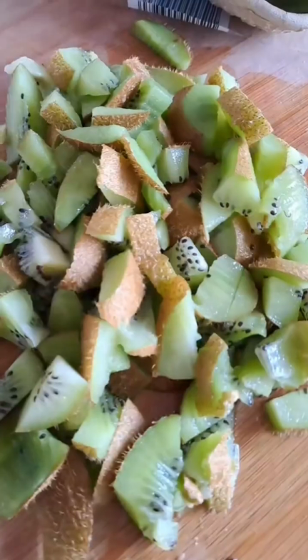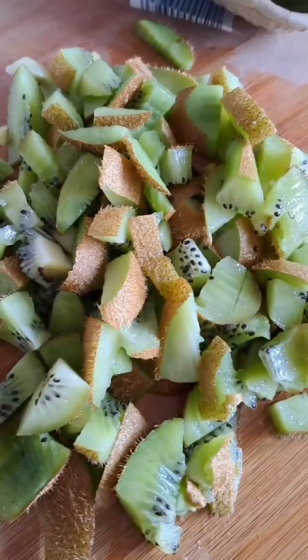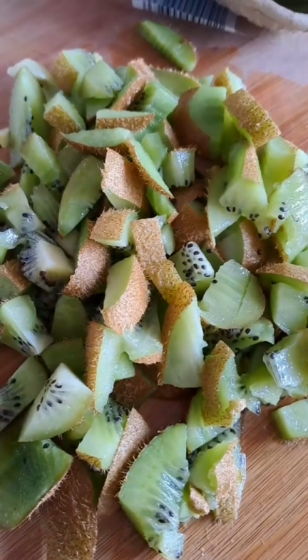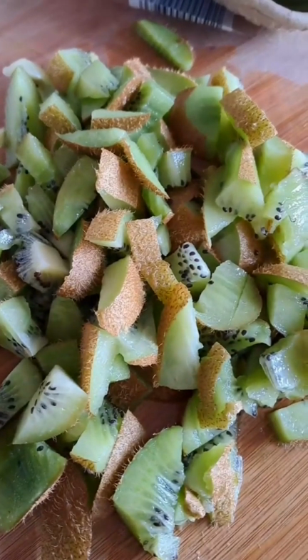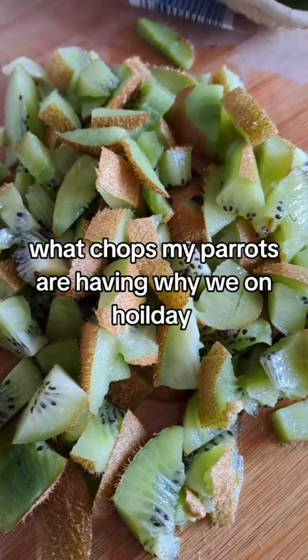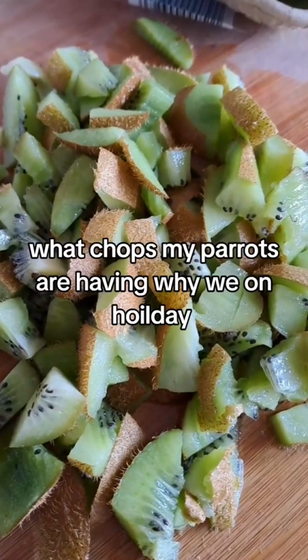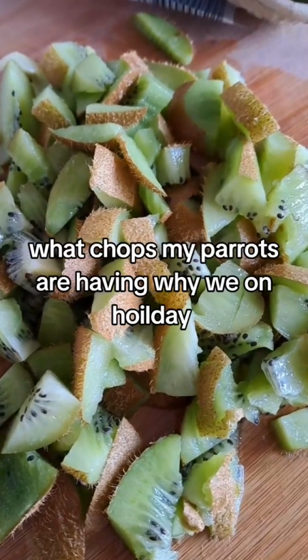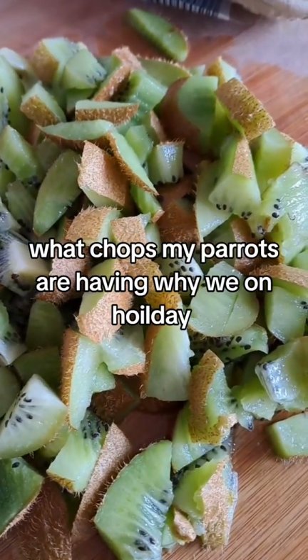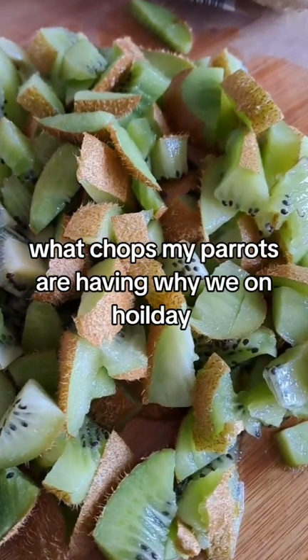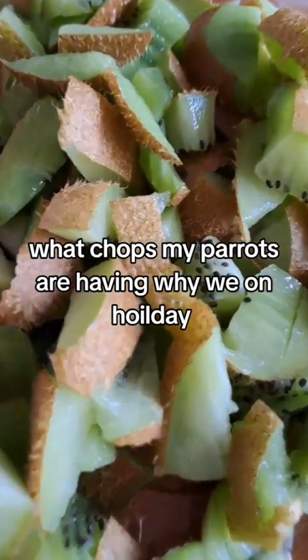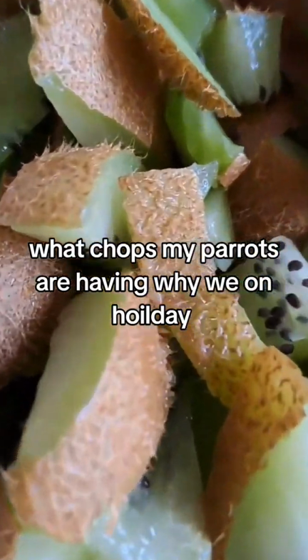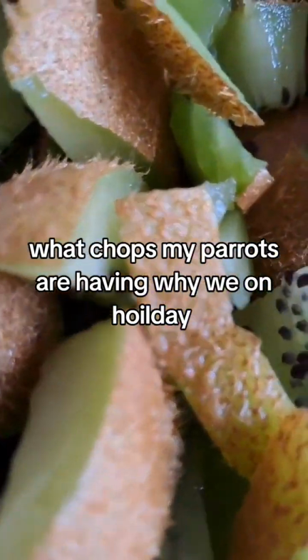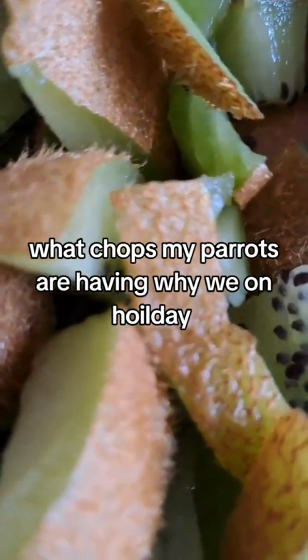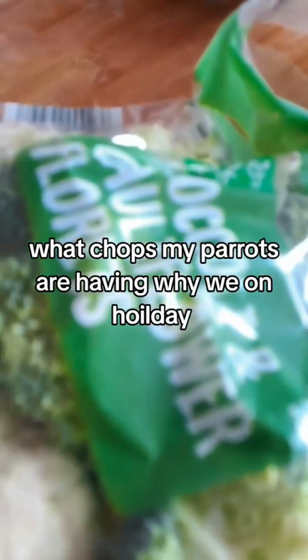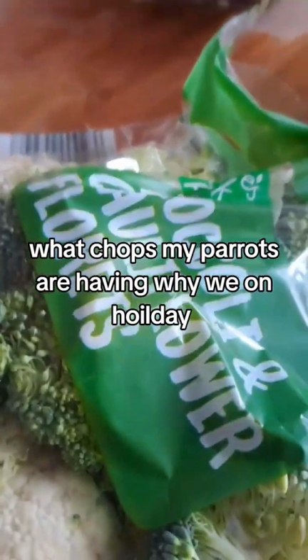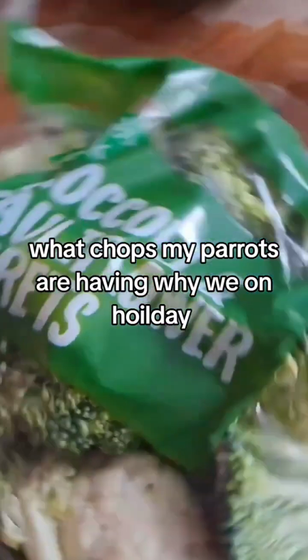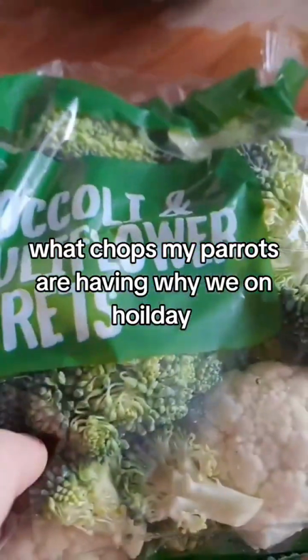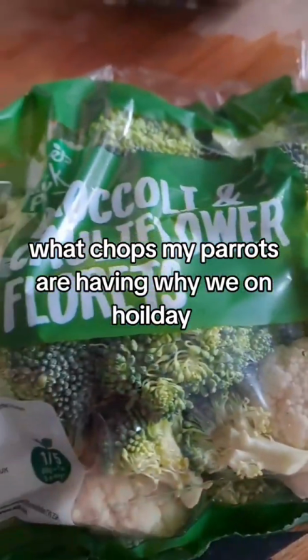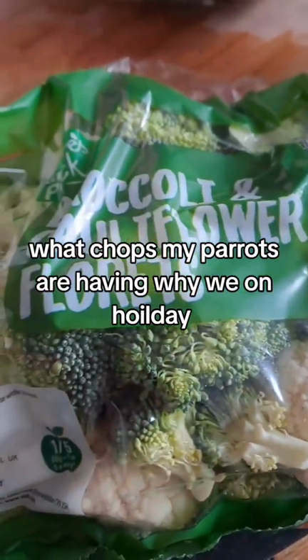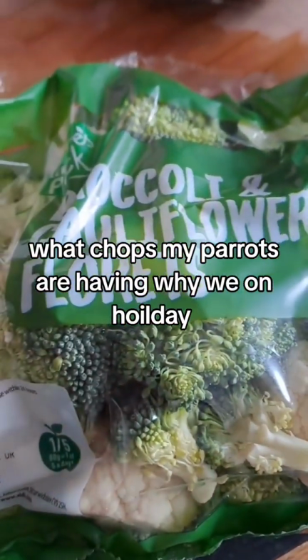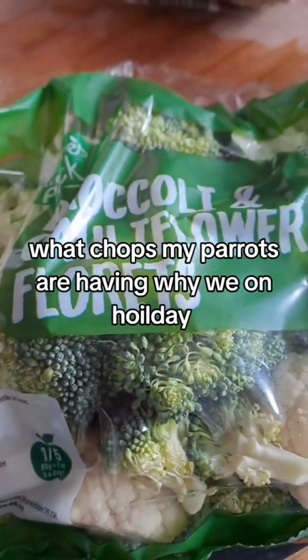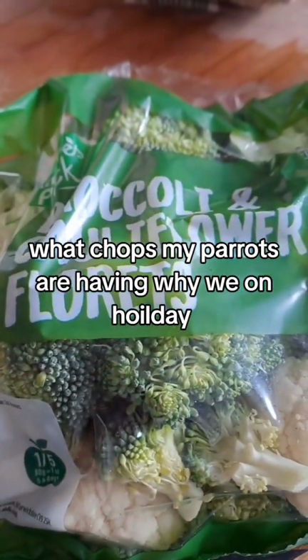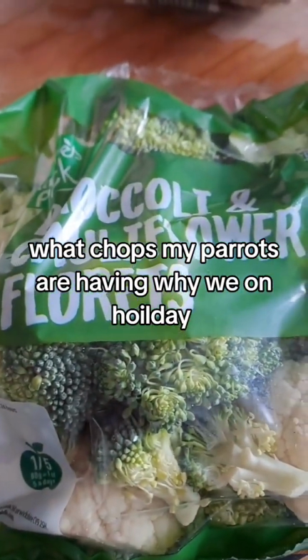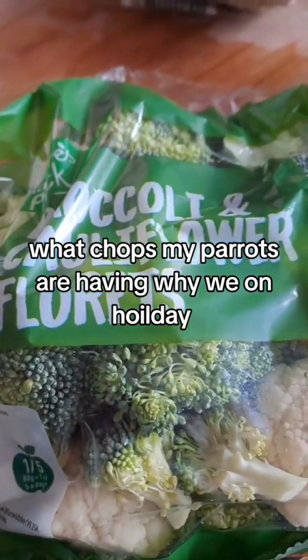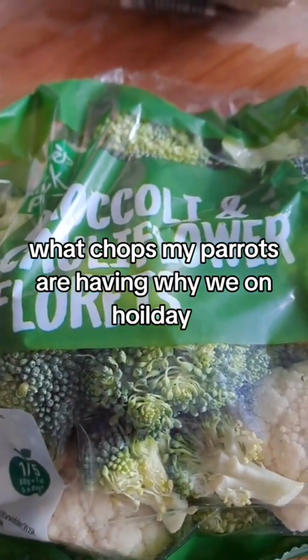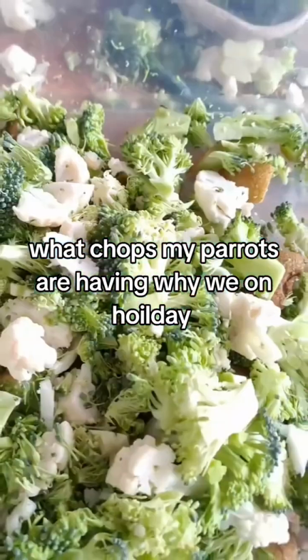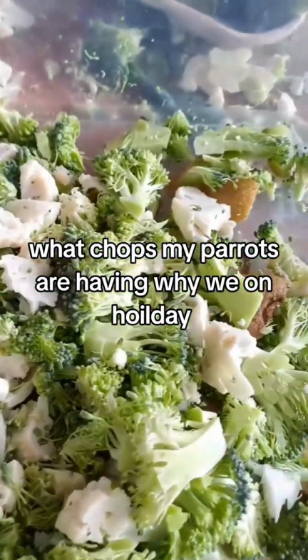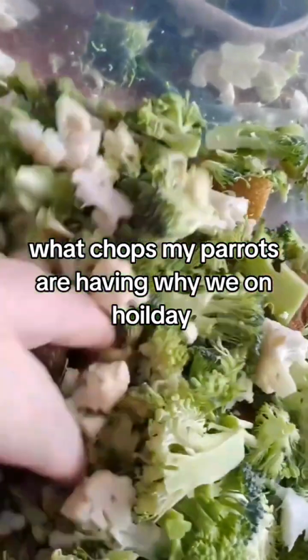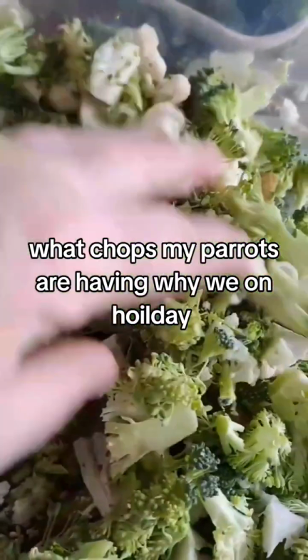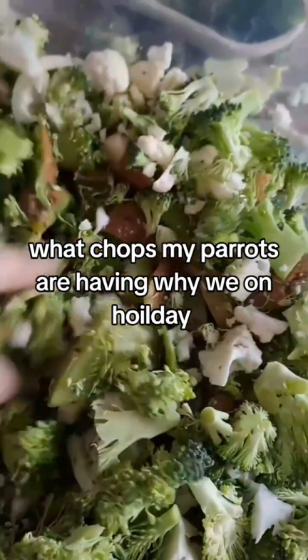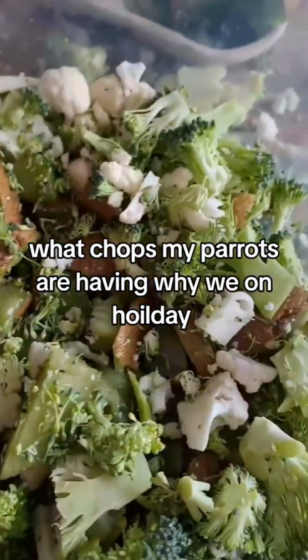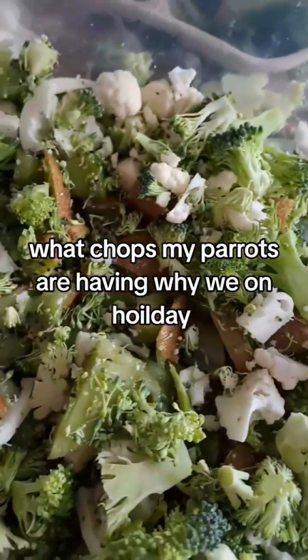Let's get home and start chopping! Time to chop everything and put it in the tub for this week. Here we go, let's get chopping!